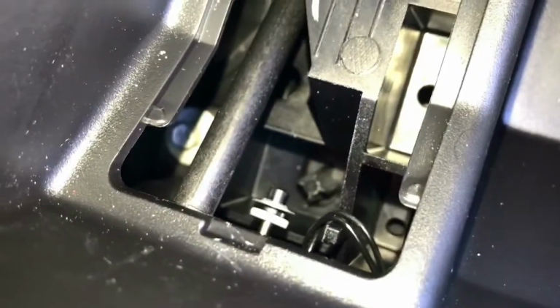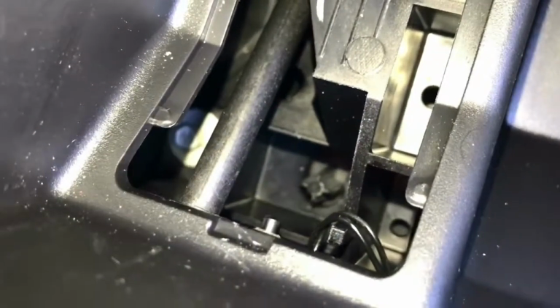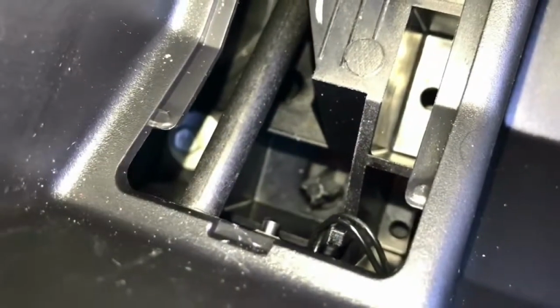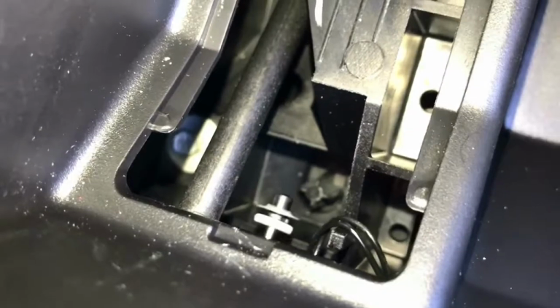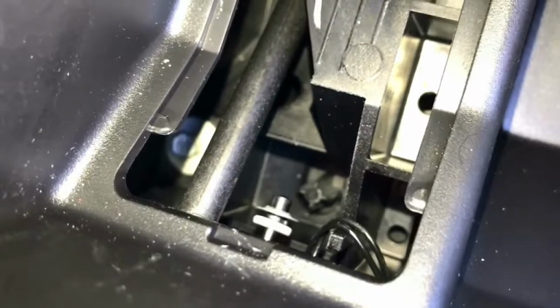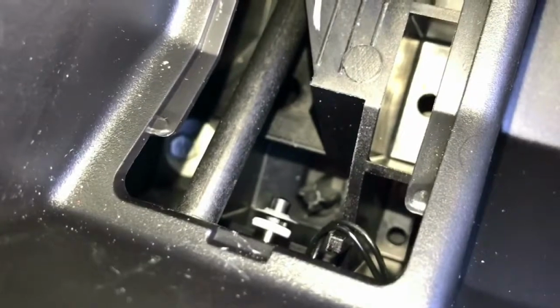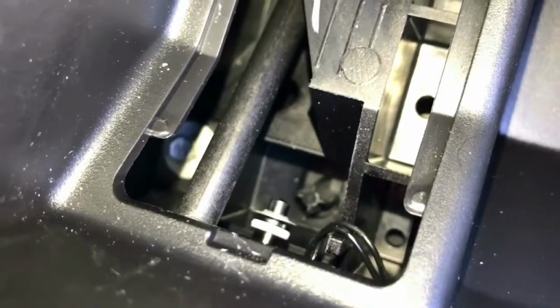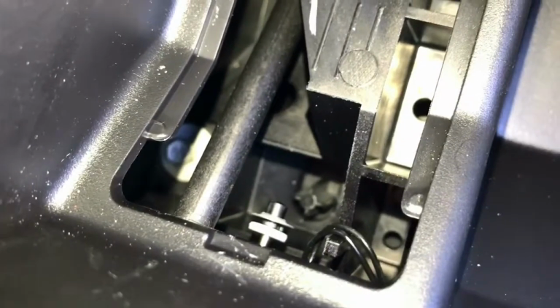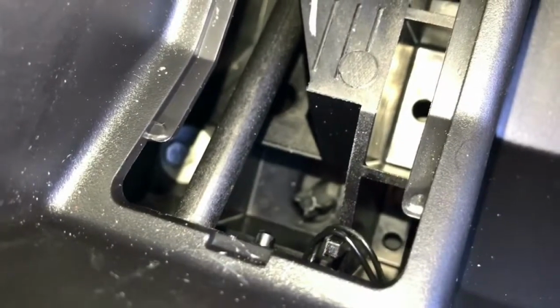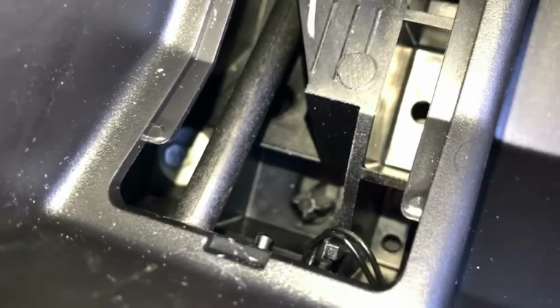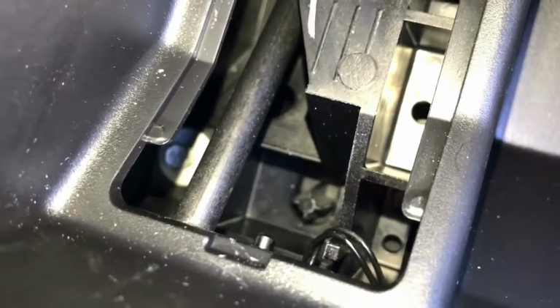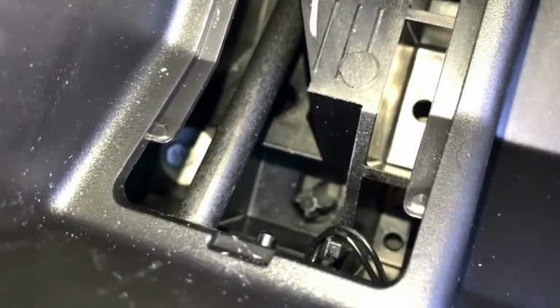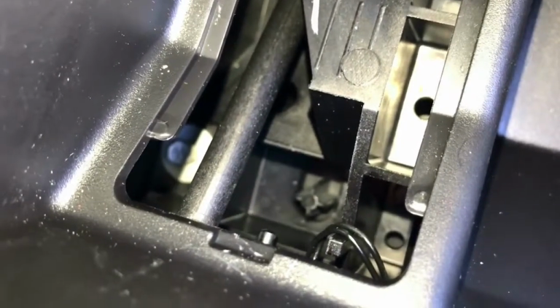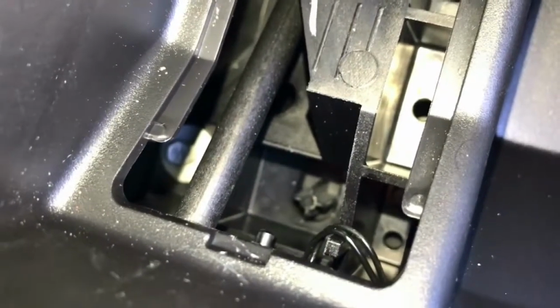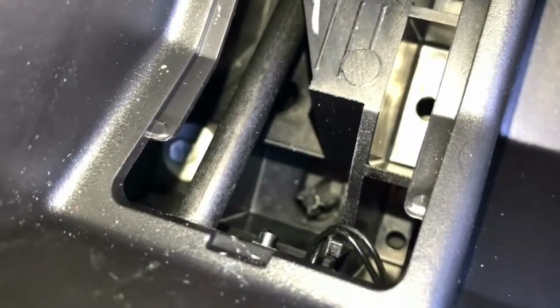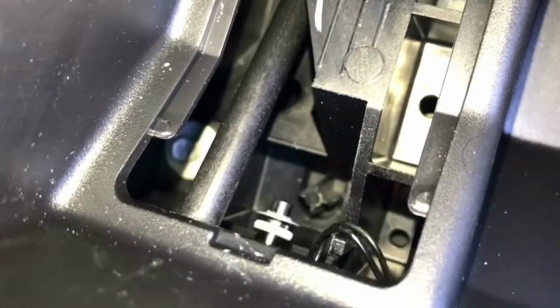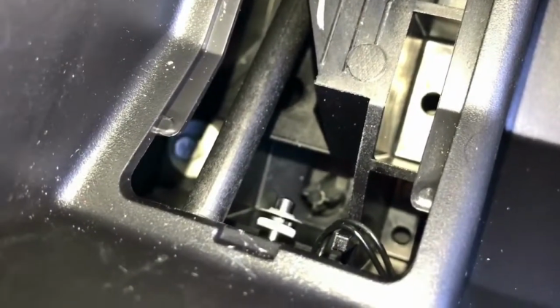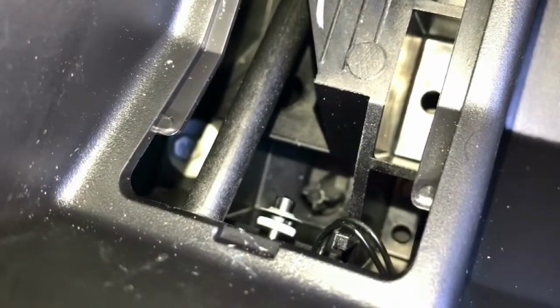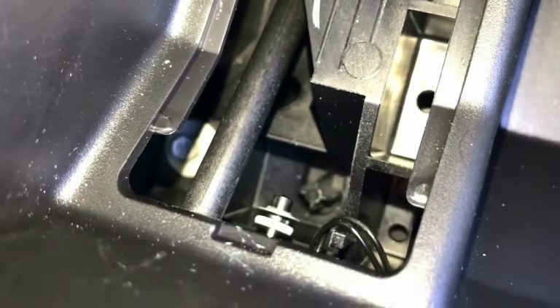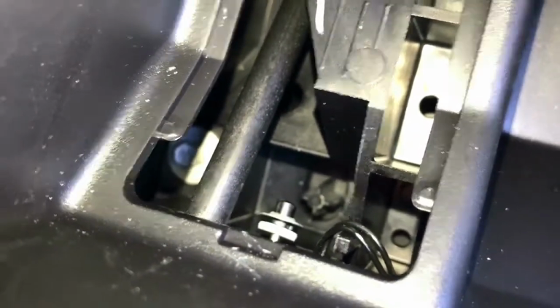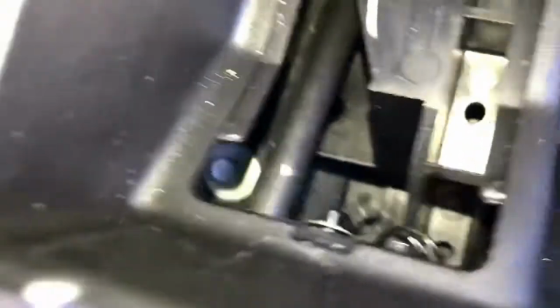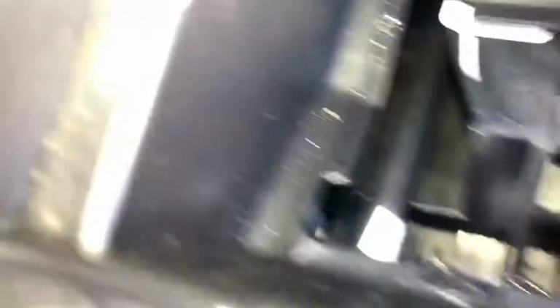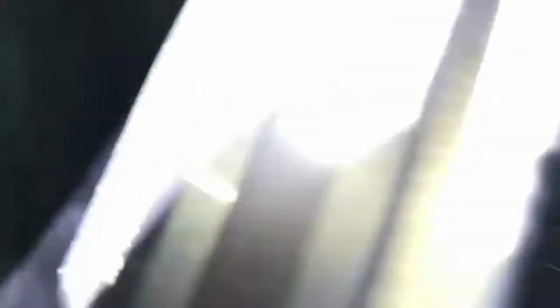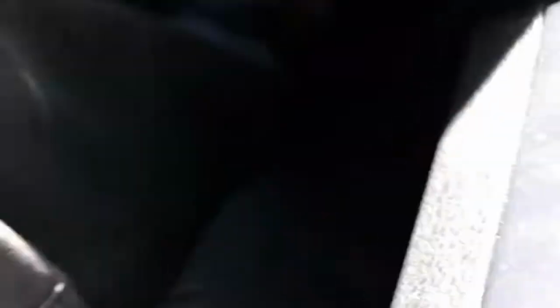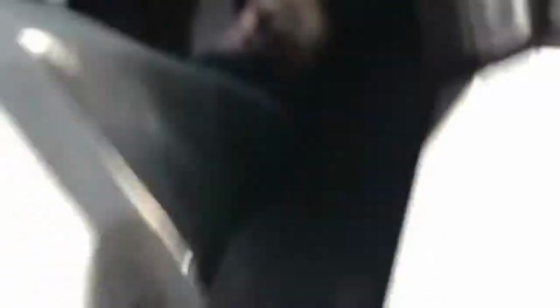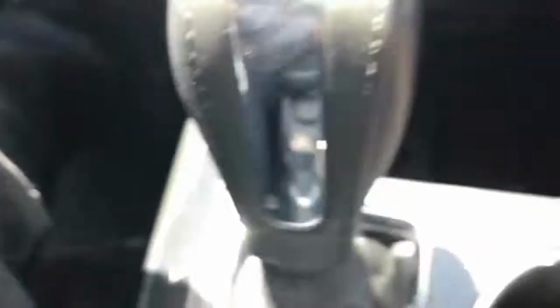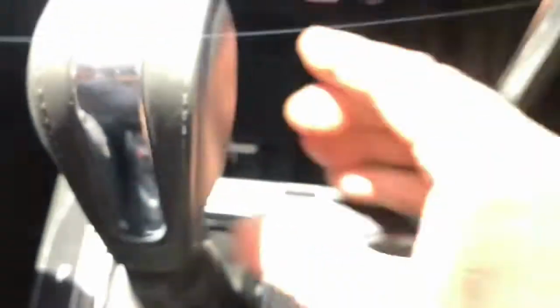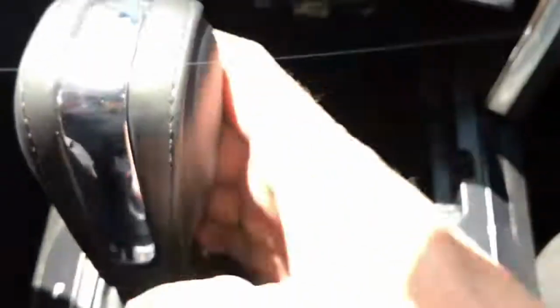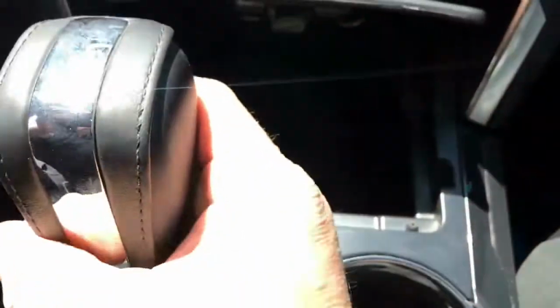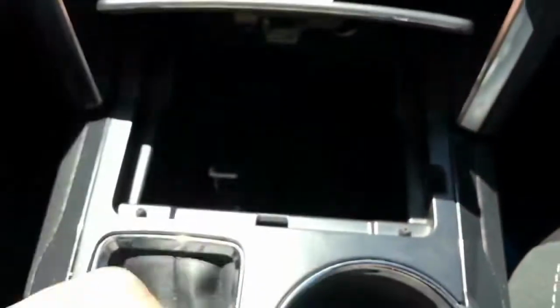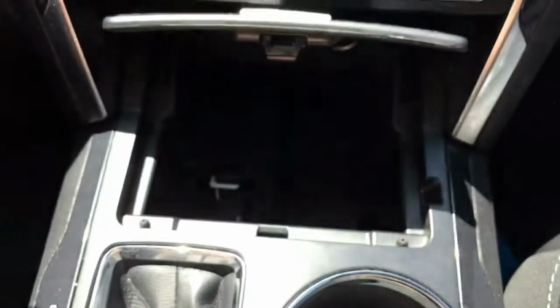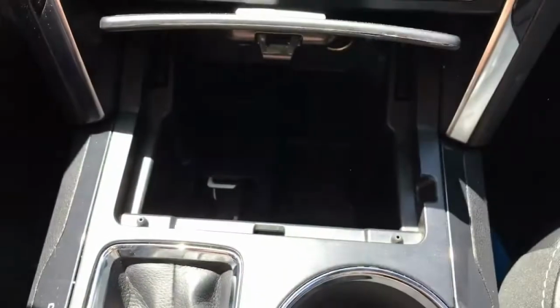That's the shift lock actuator. If you just pull that out with a screwdriver or your finger, that will release the lock and allow you to shift it.